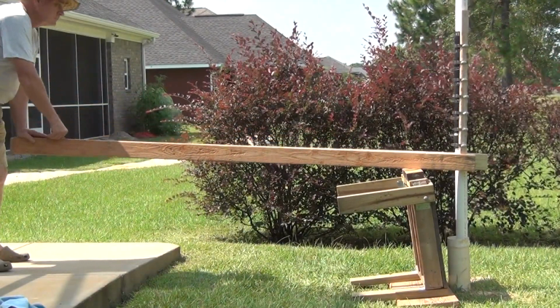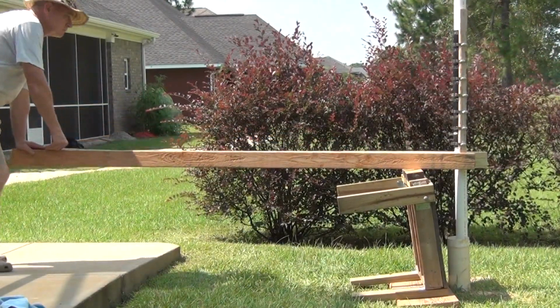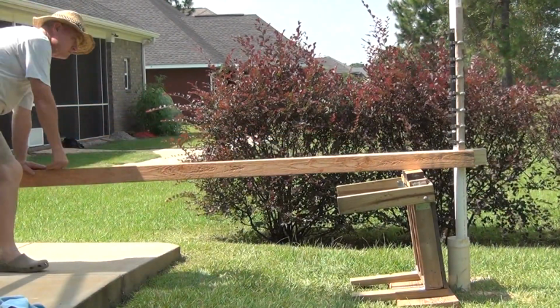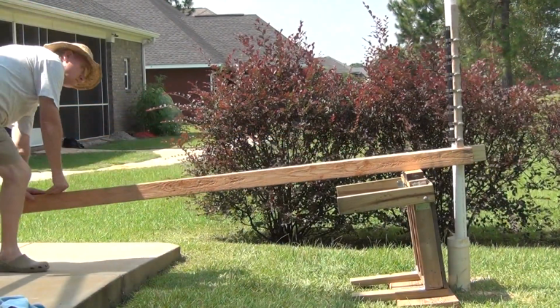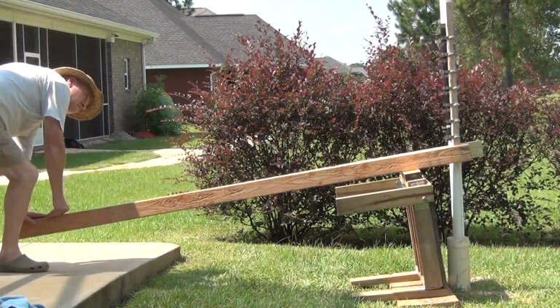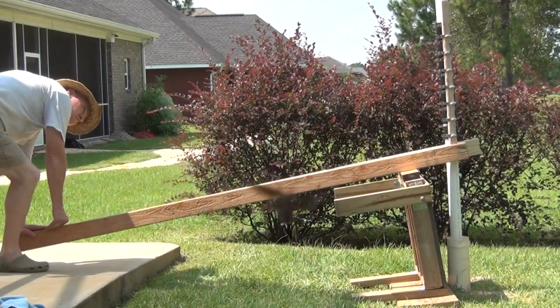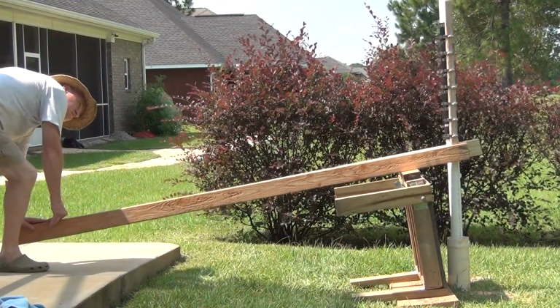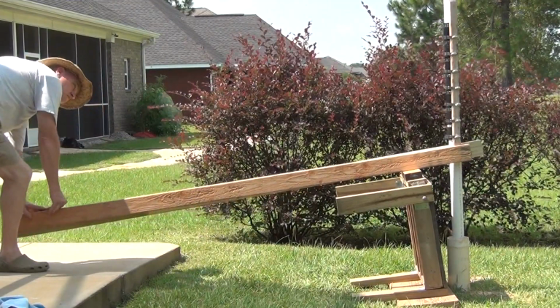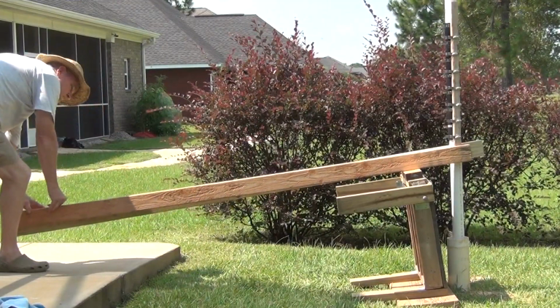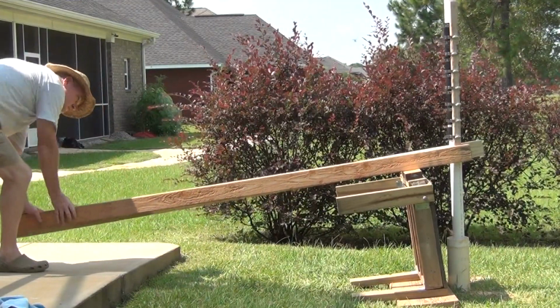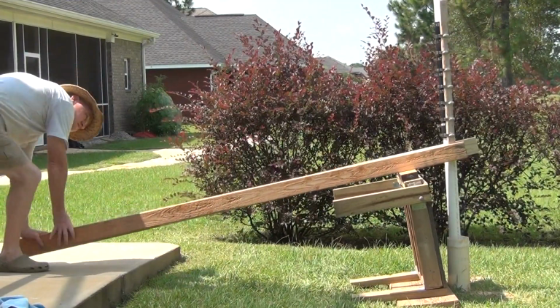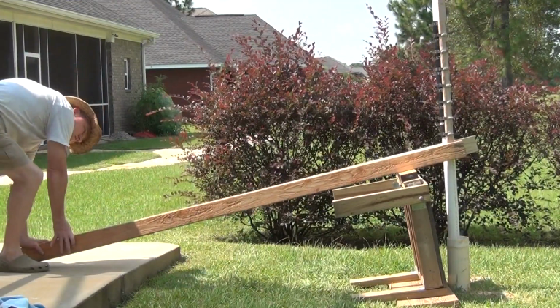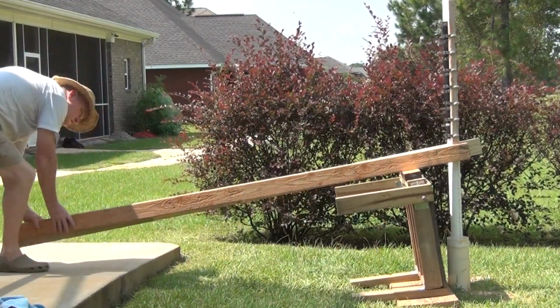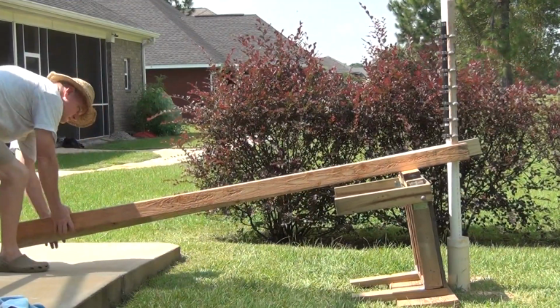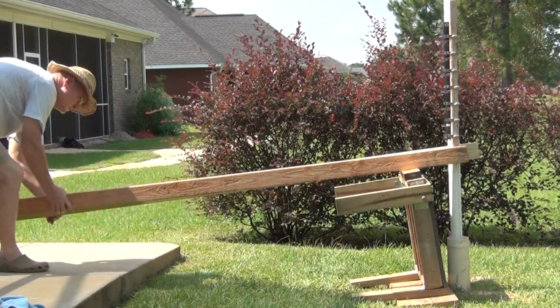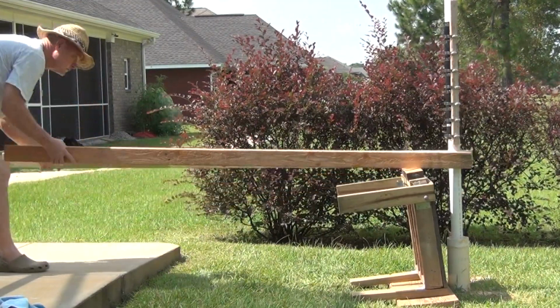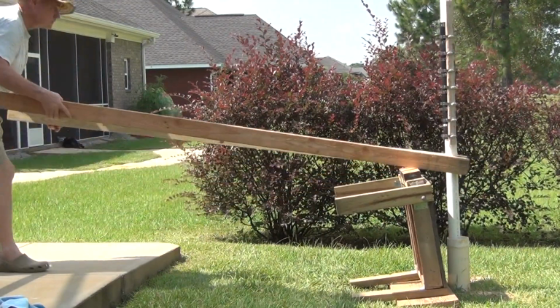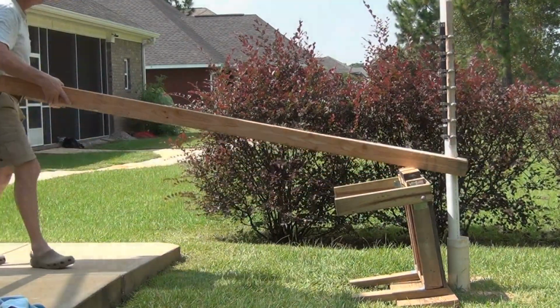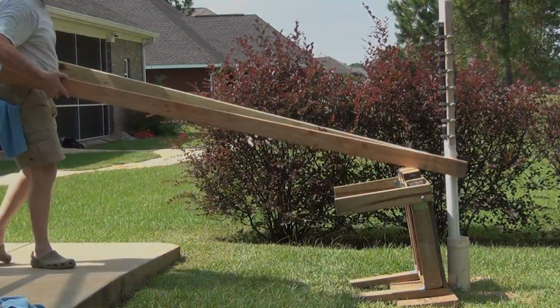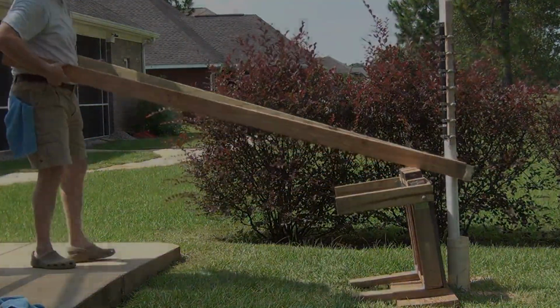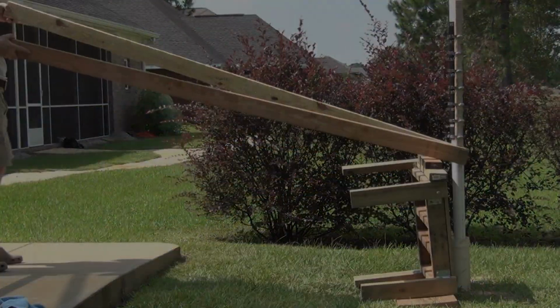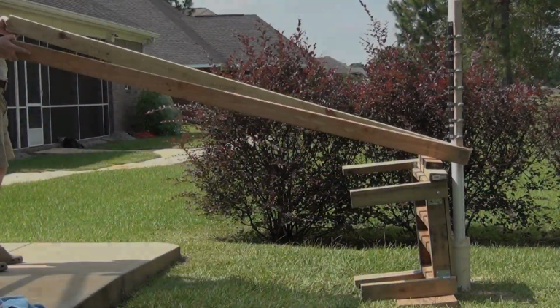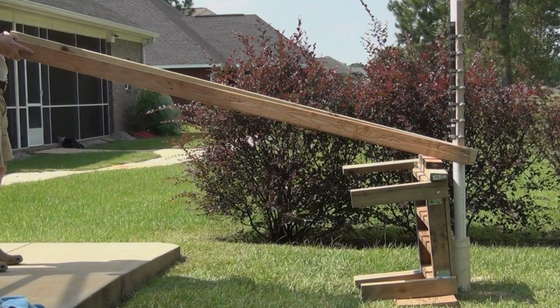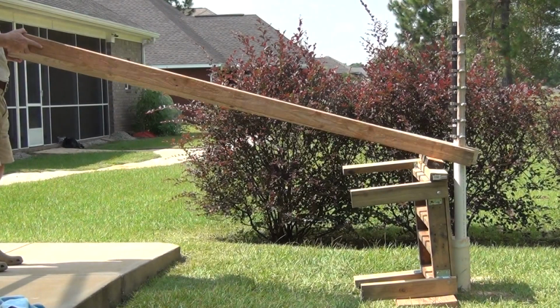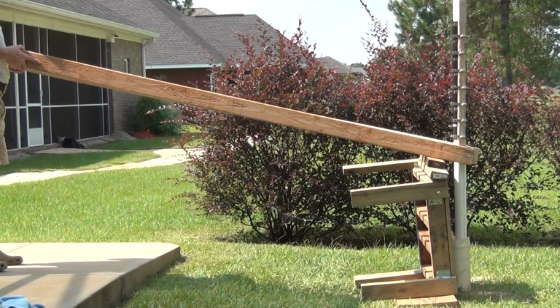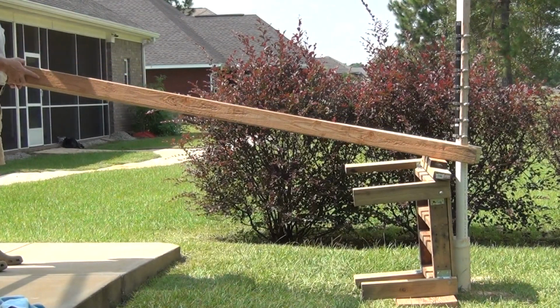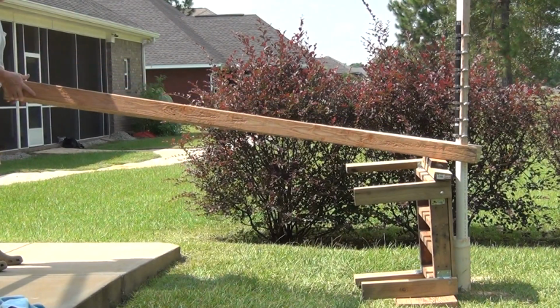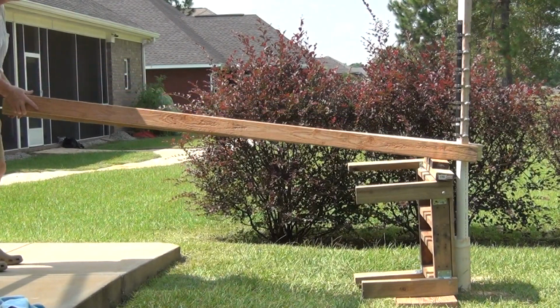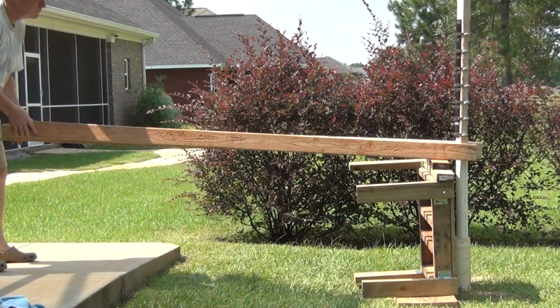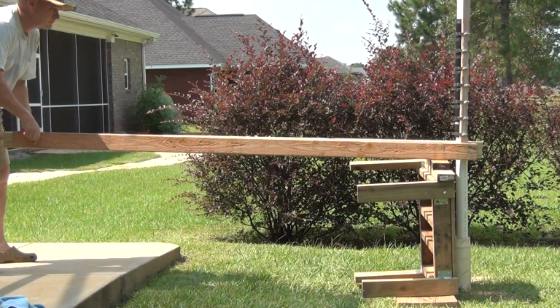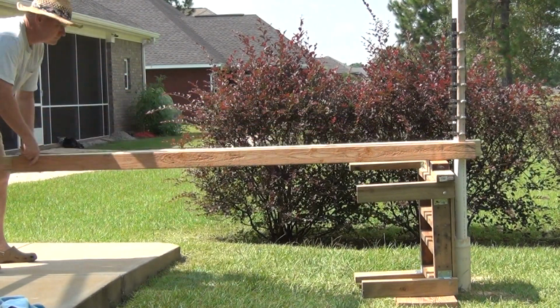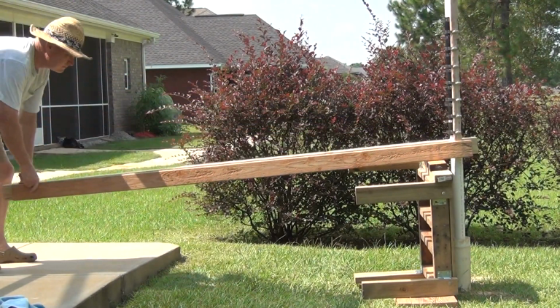For the fulcrum of the lever, I use a table. Its height is kind of adjustable in that I can set the table on its side when I need to raise the fulcrum.